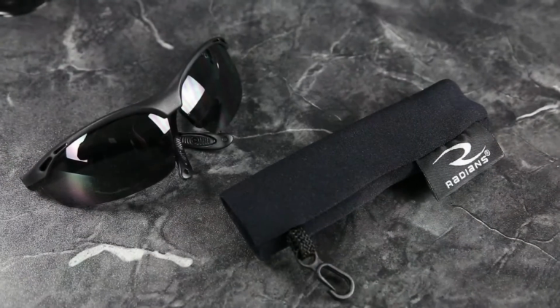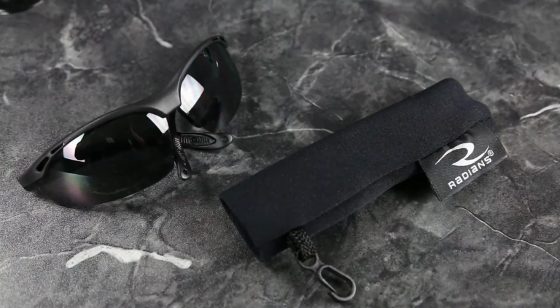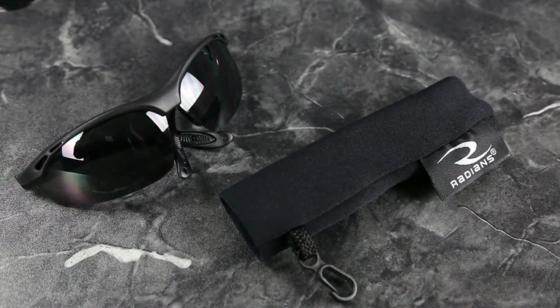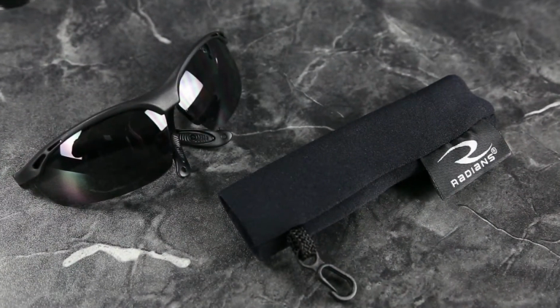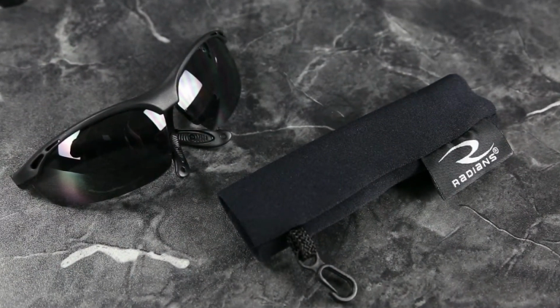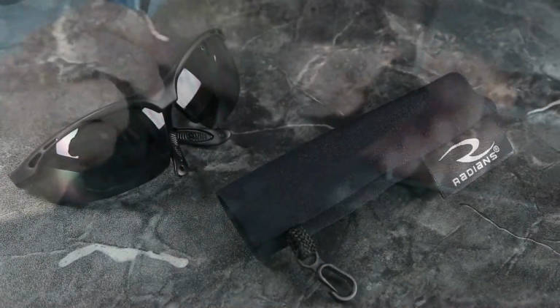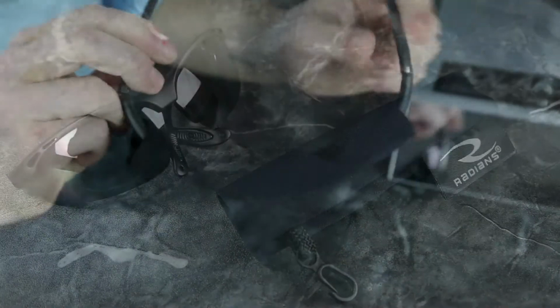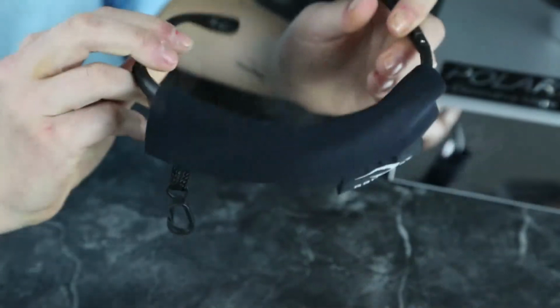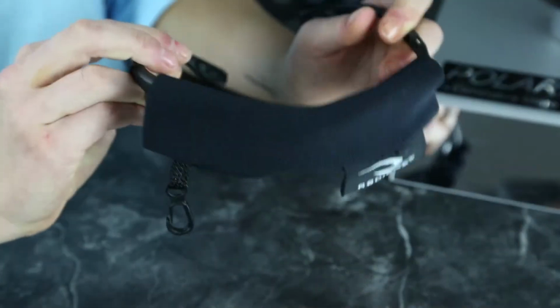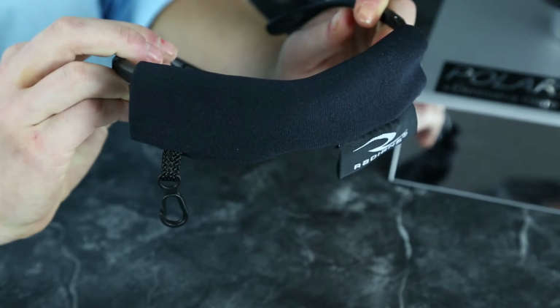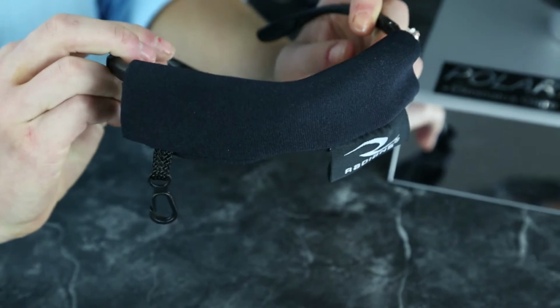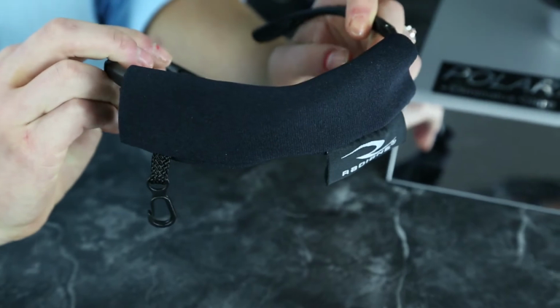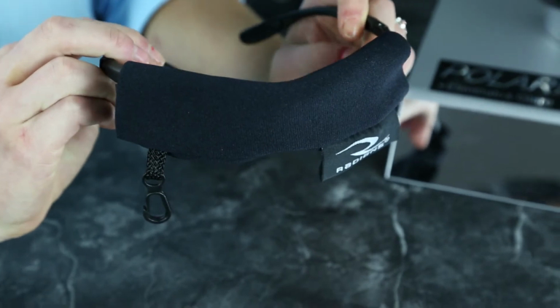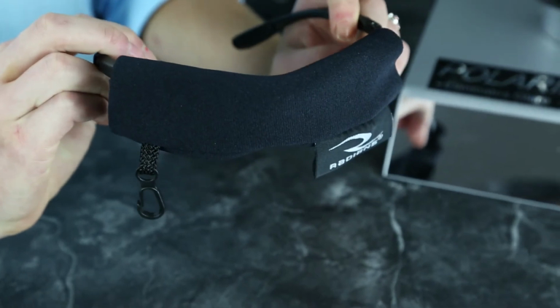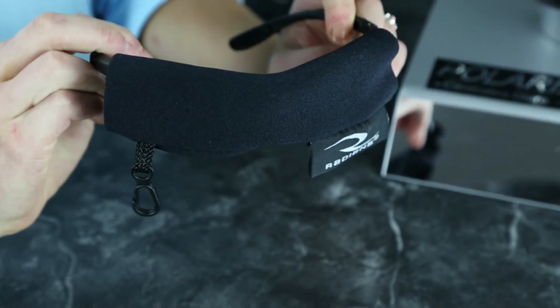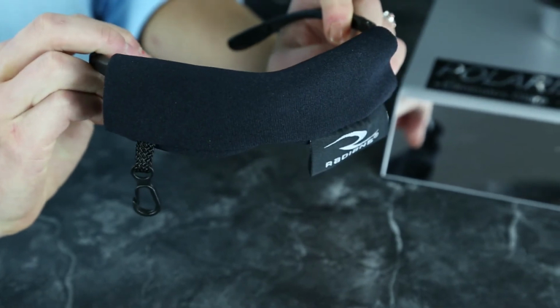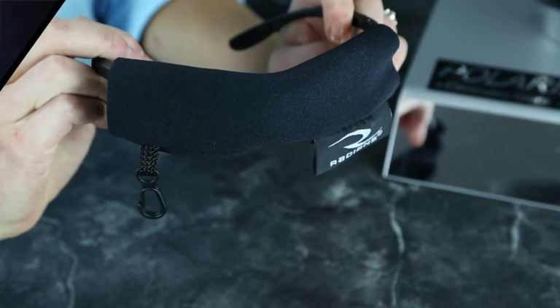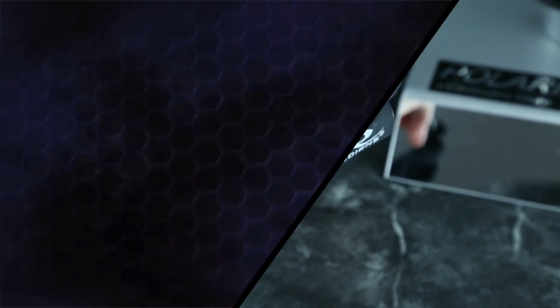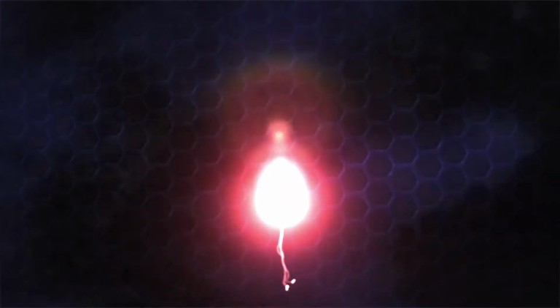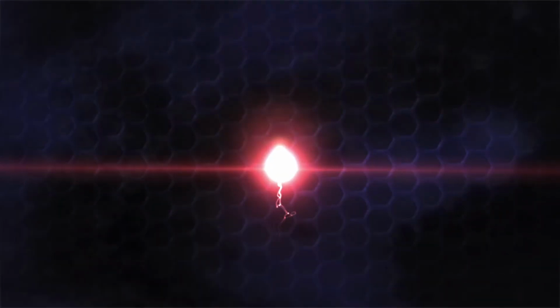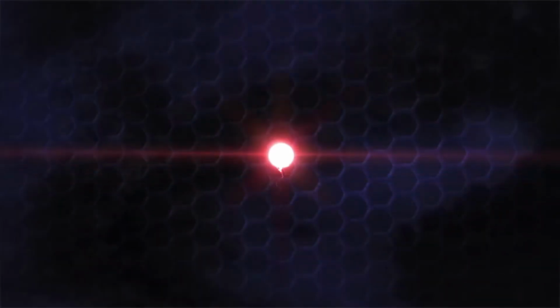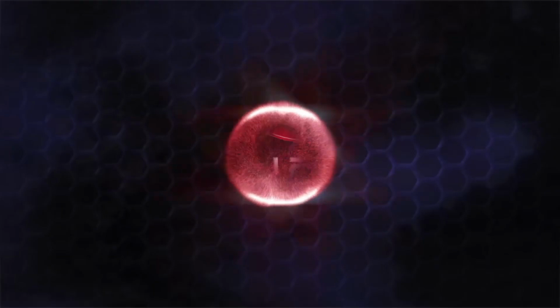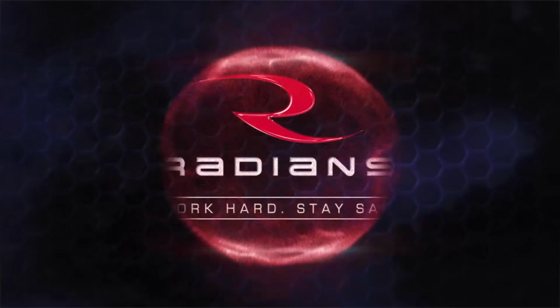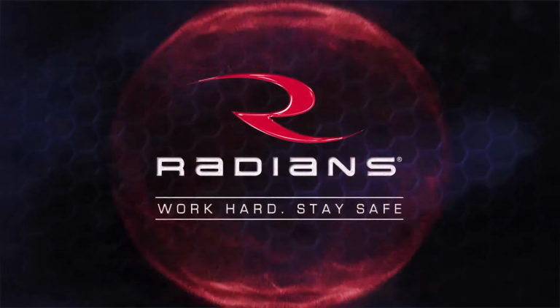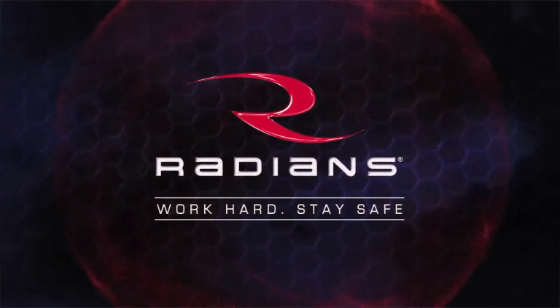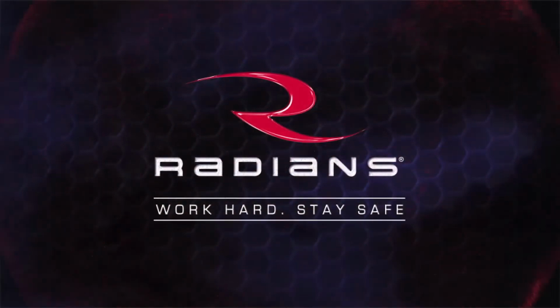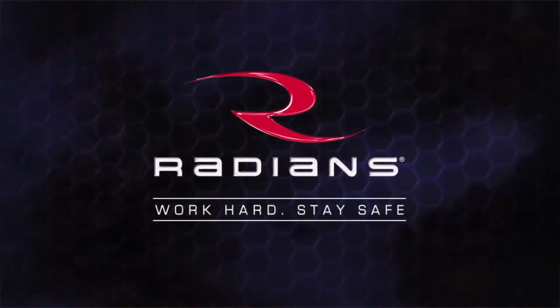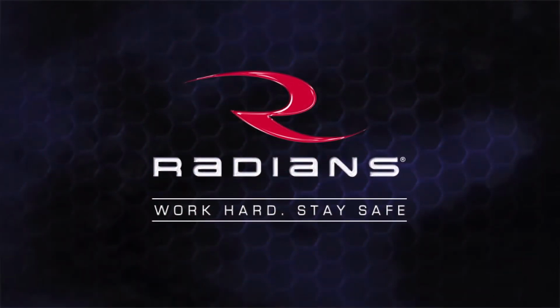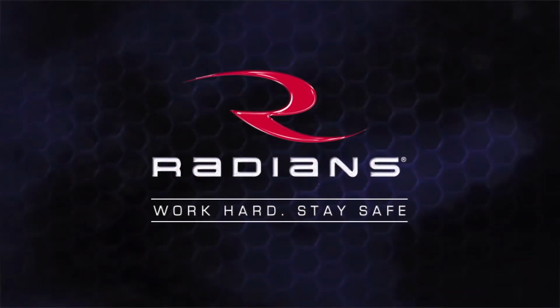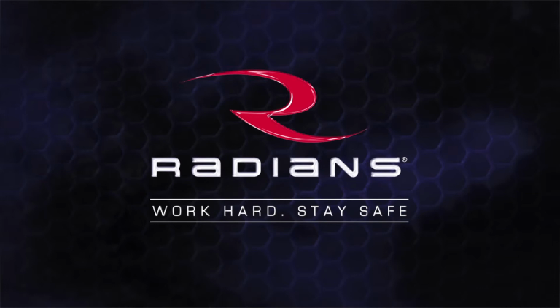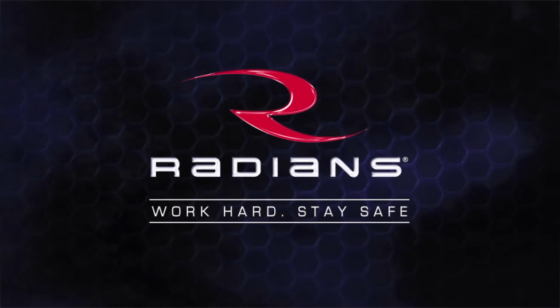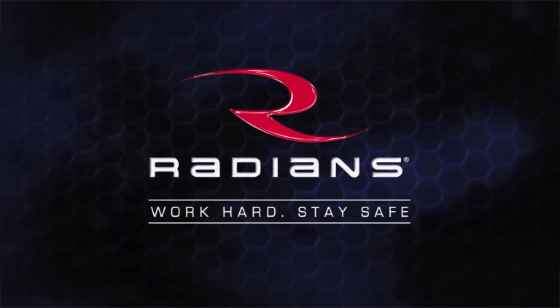The Cheaters also include a protective carrying sleeve to help protect your eyewear. Radiance — work hard, stay safe.